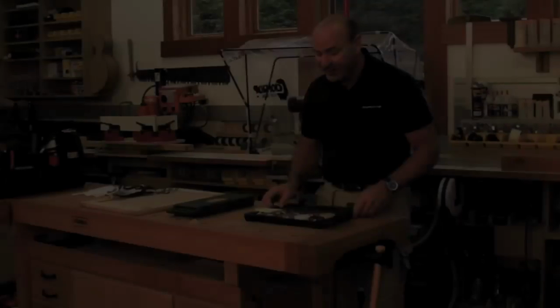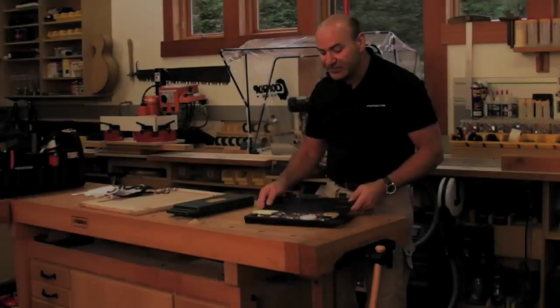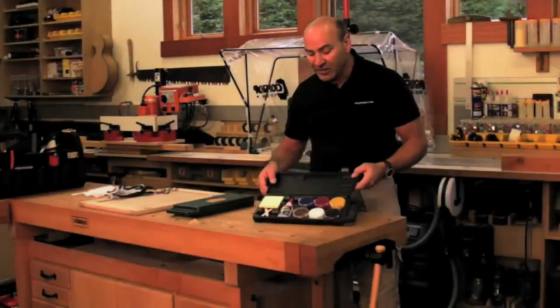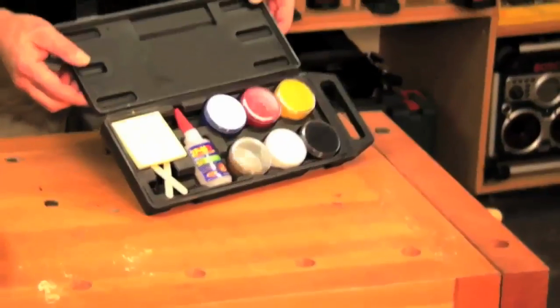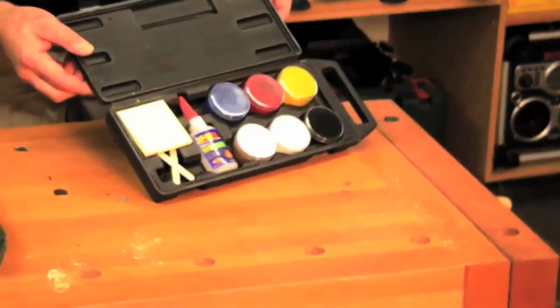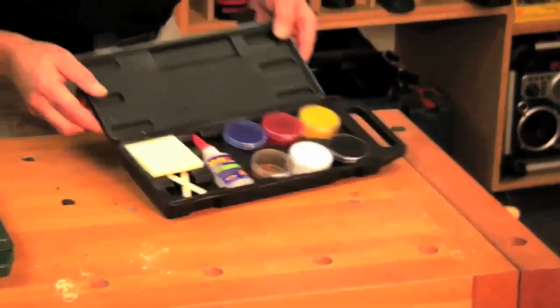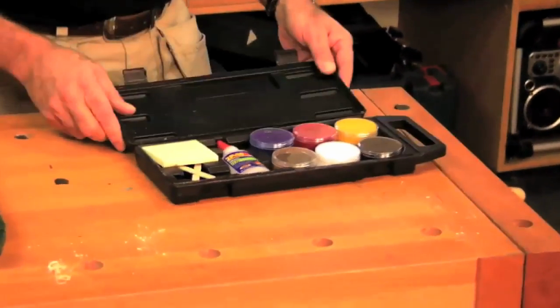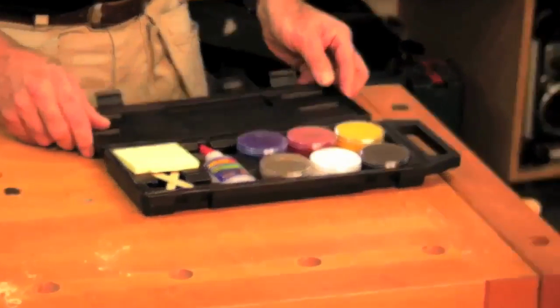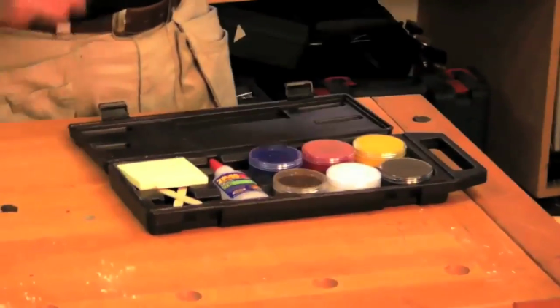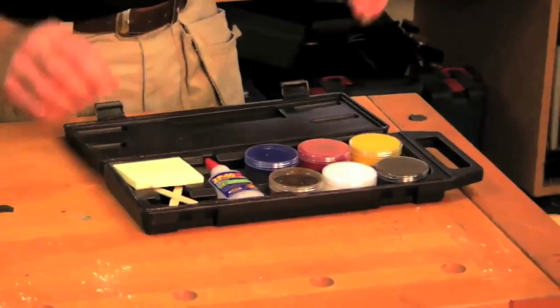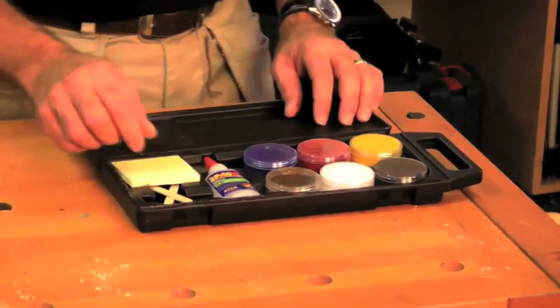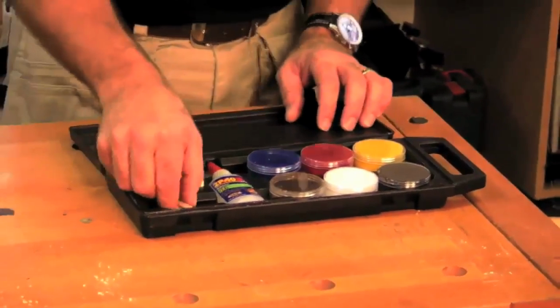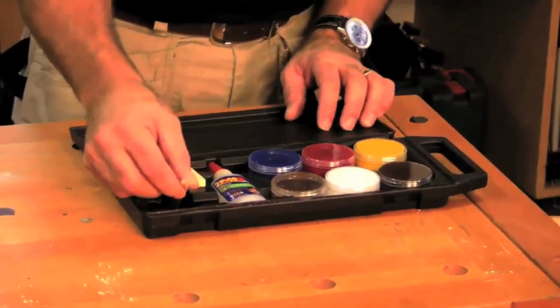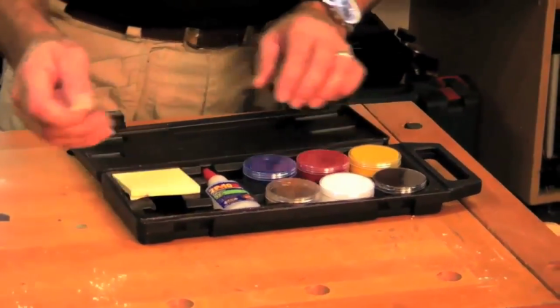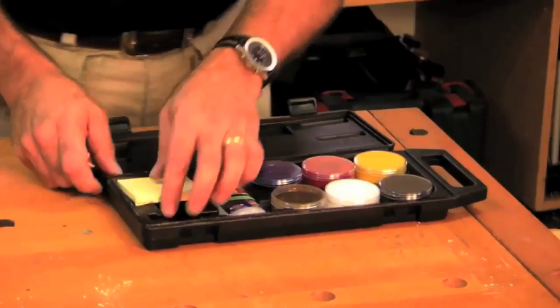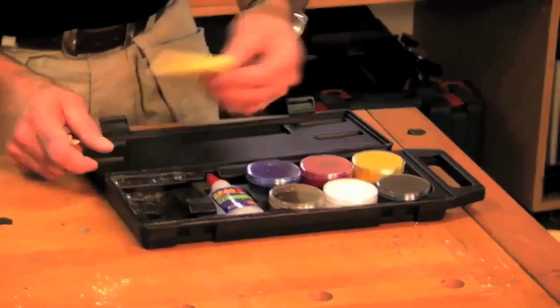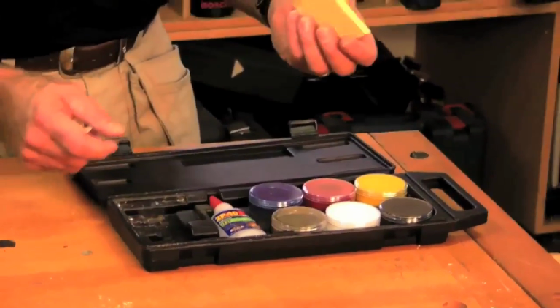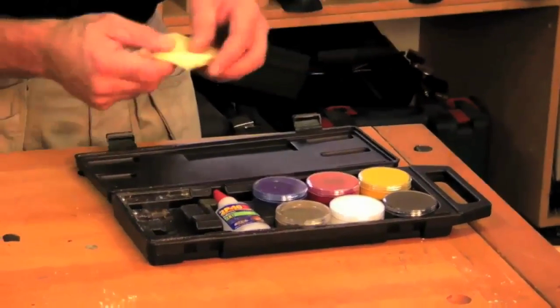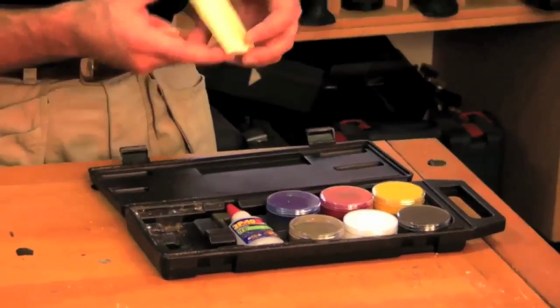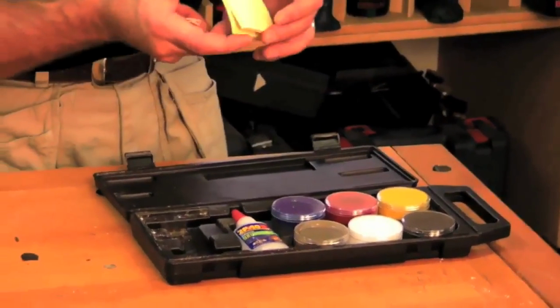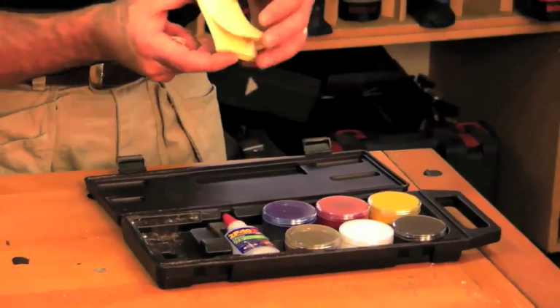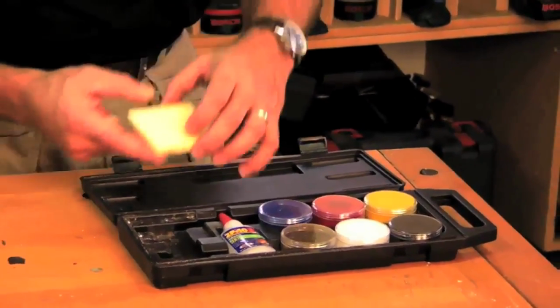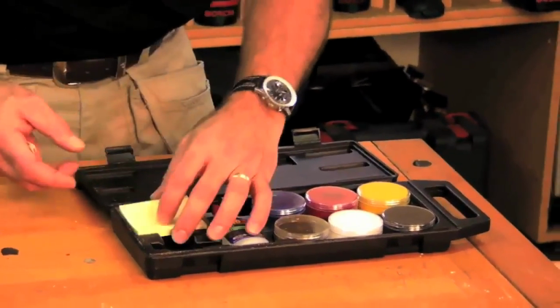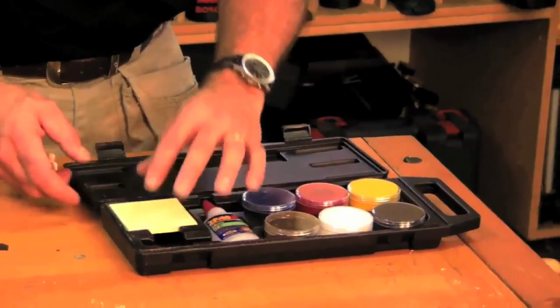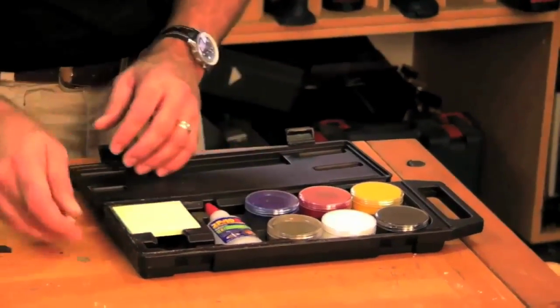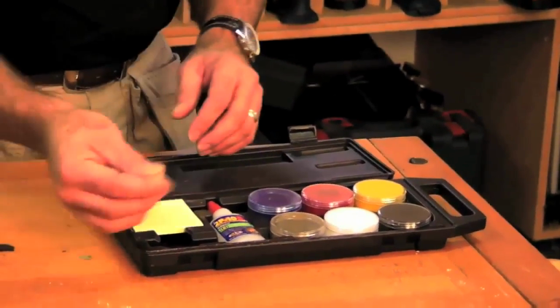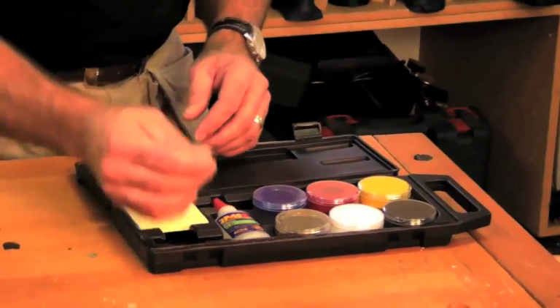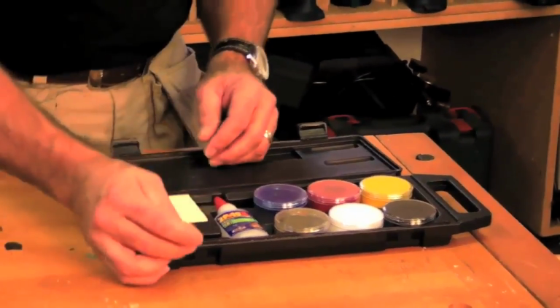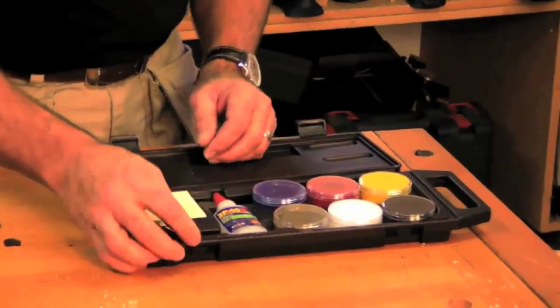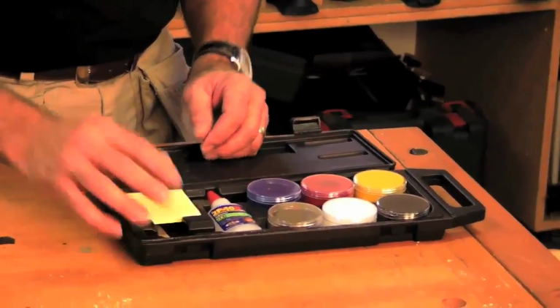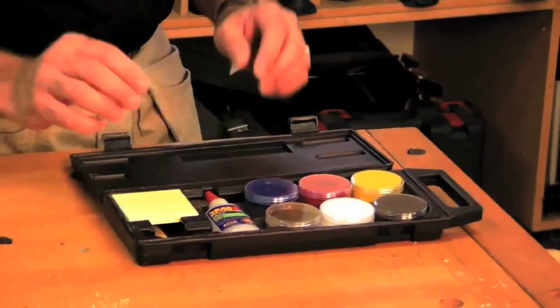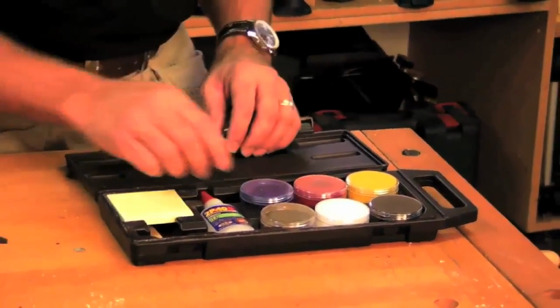This is our custom color 2P10 colorant kit and I'm going to show you how this works. We put post-it notes in here, and then we have the popsicle sticks that are there for mixing.